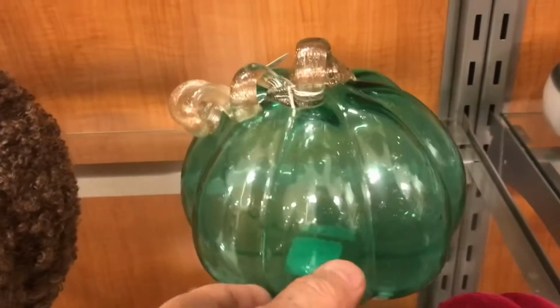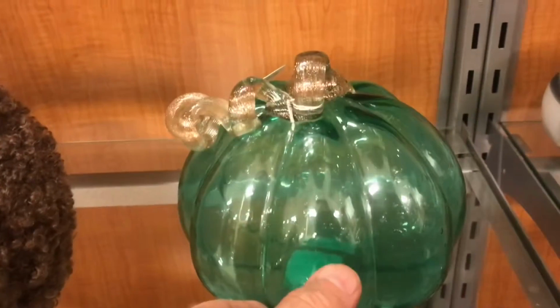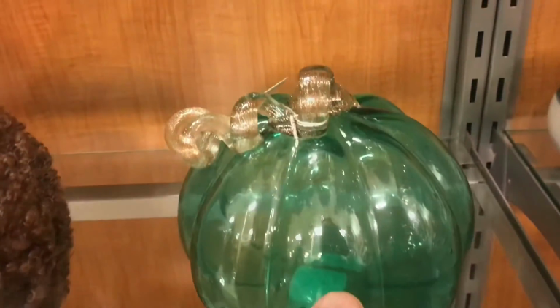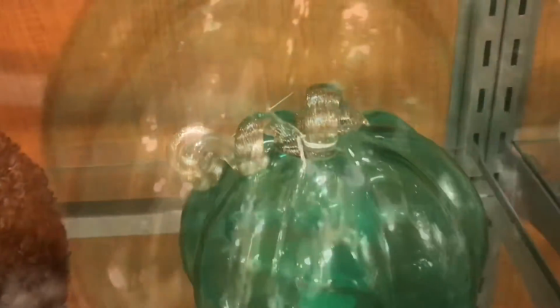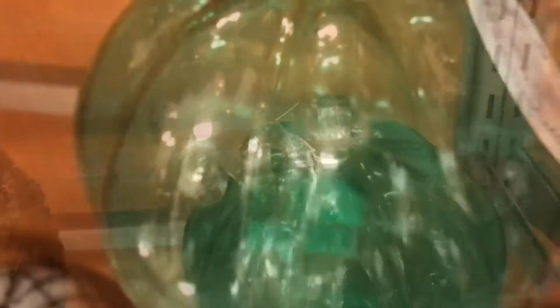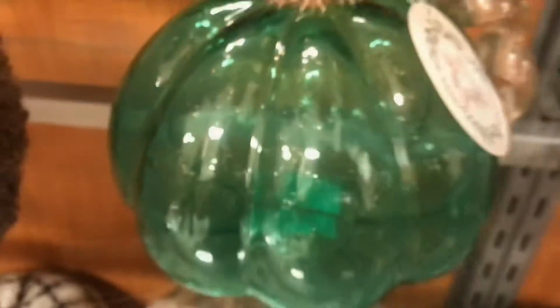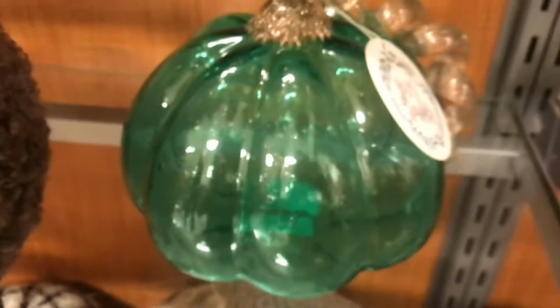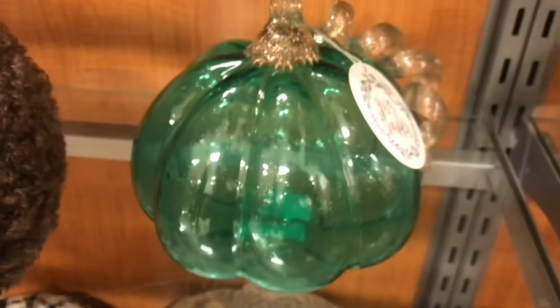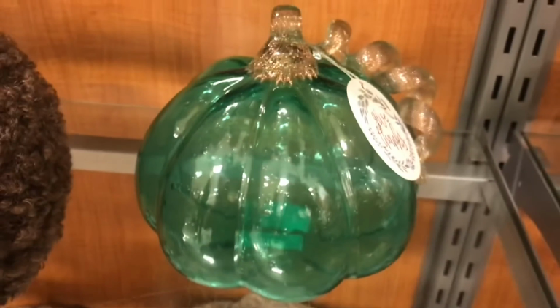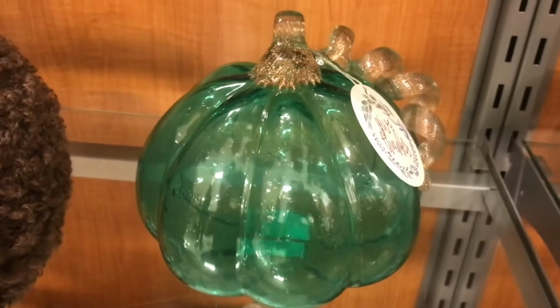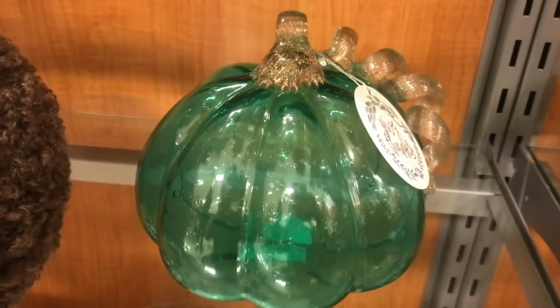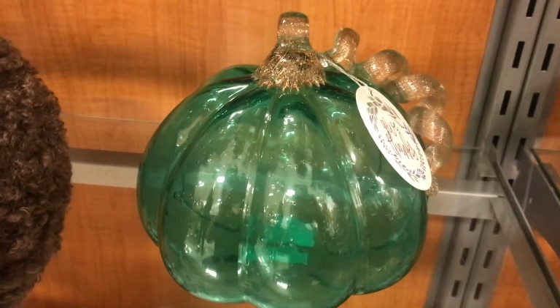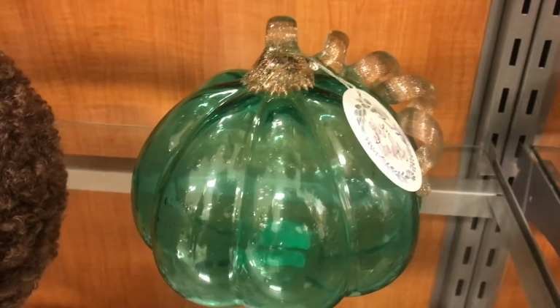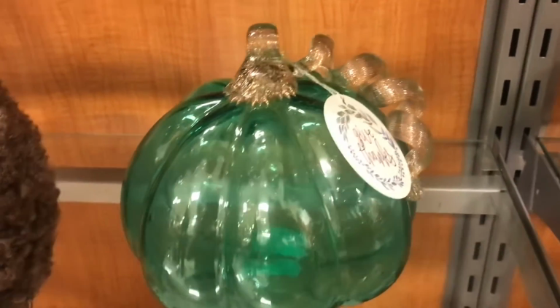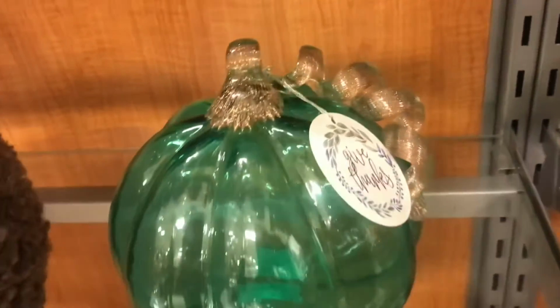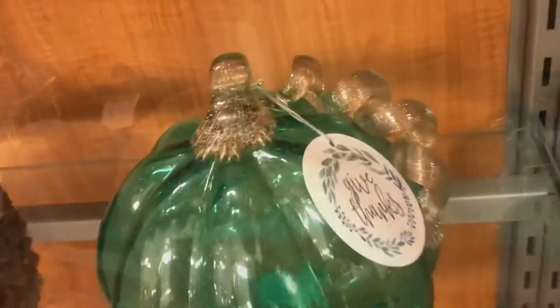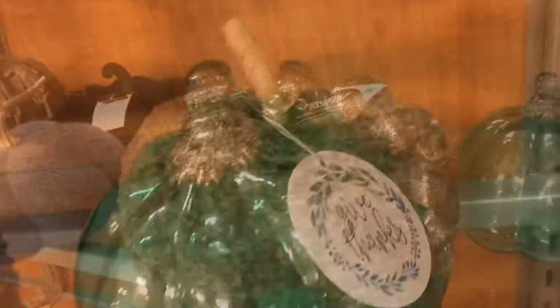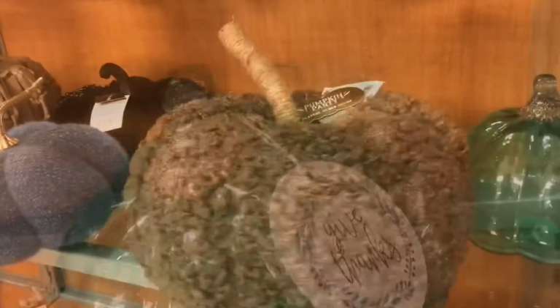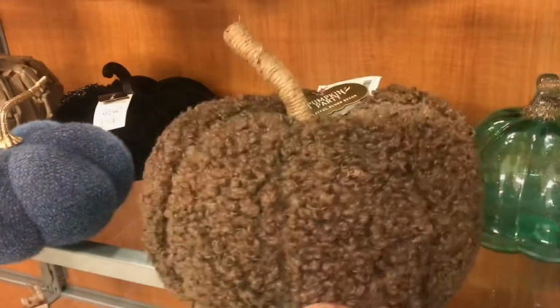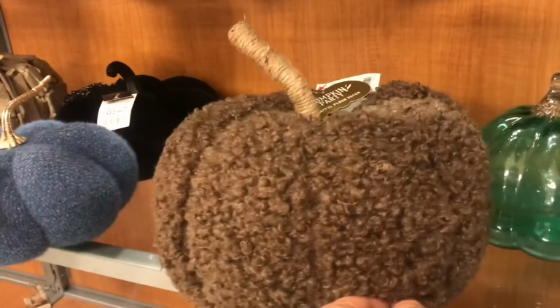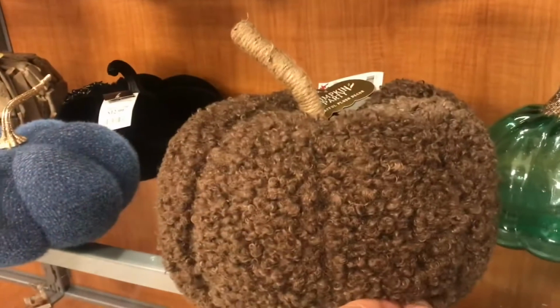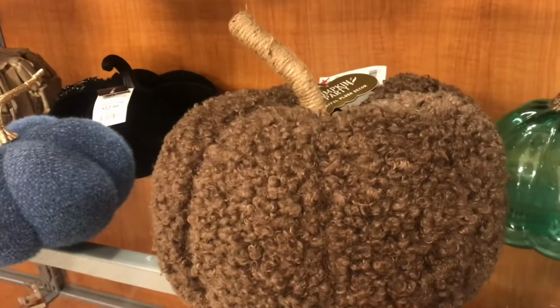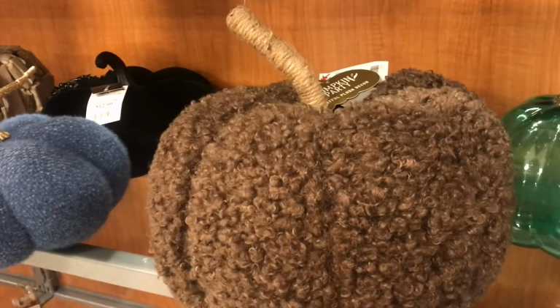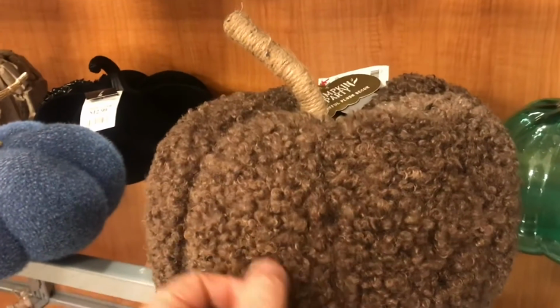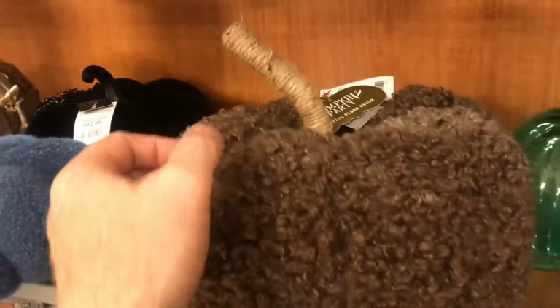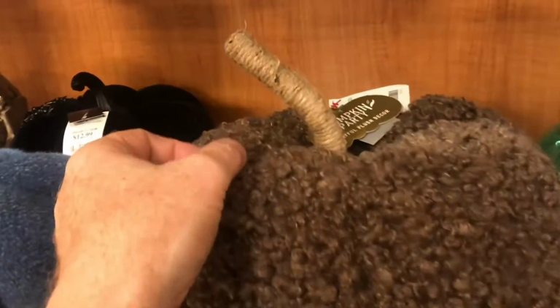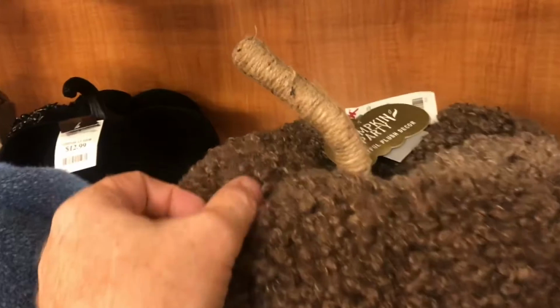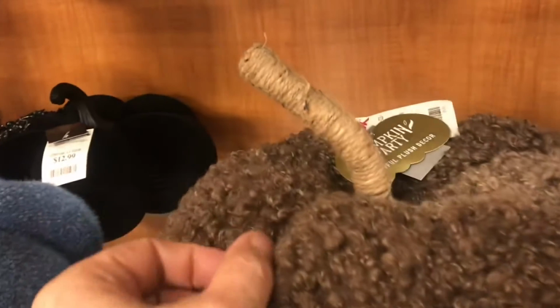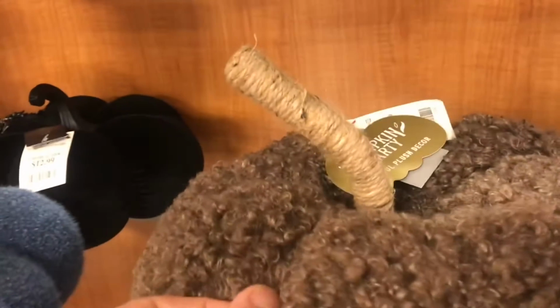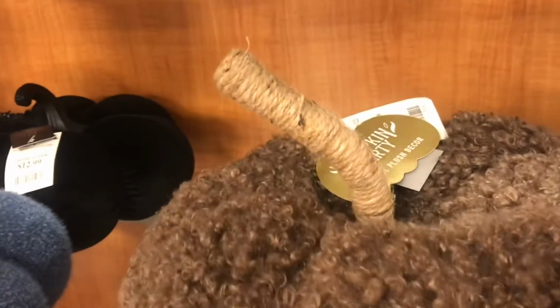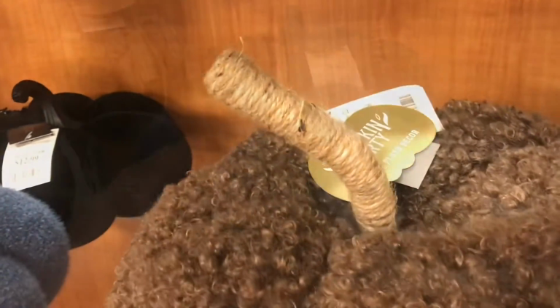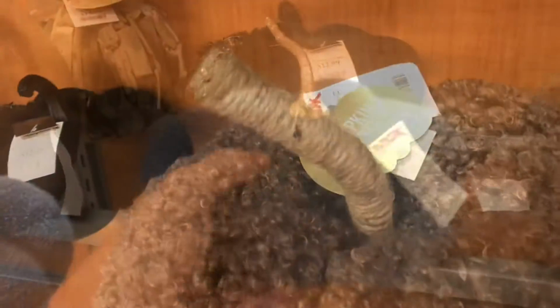This one's handmade blown glass. I've actually seen the process of this happen. This one kind of feels like a sheep, but it's kind of an artificial sheep.